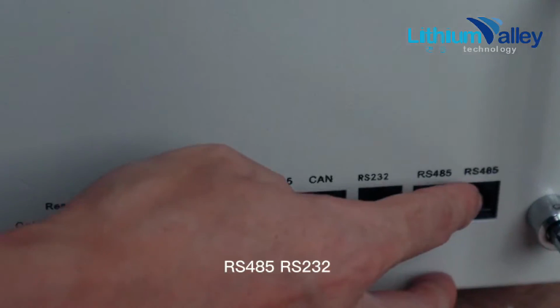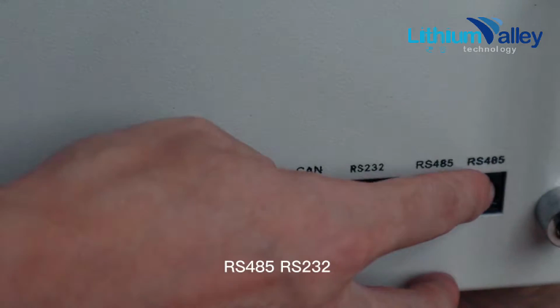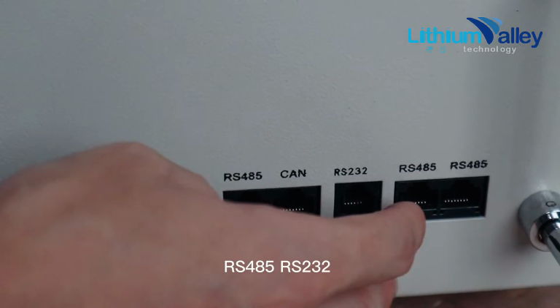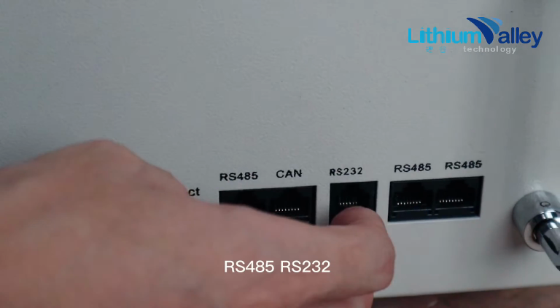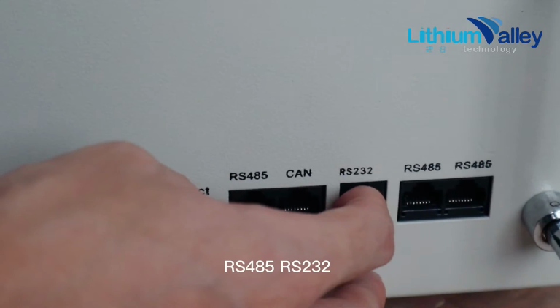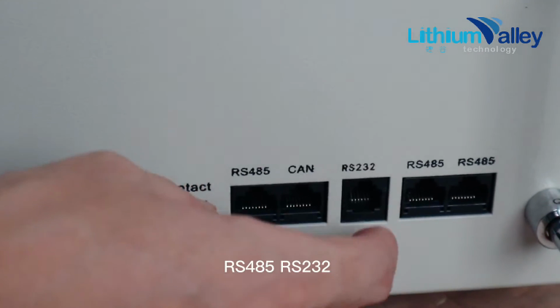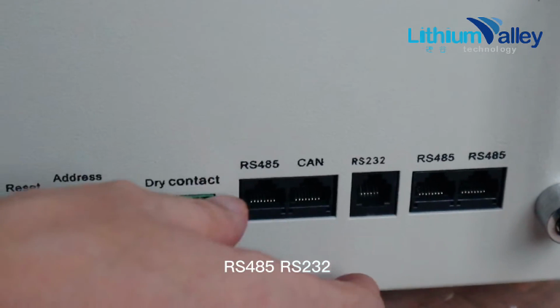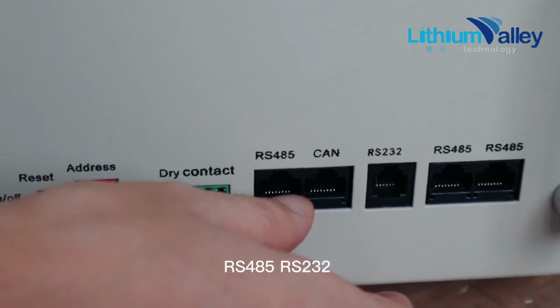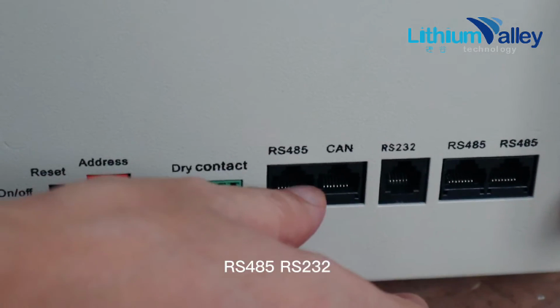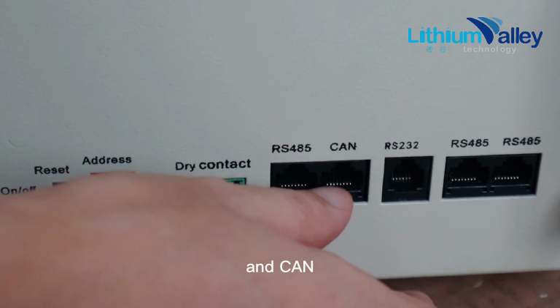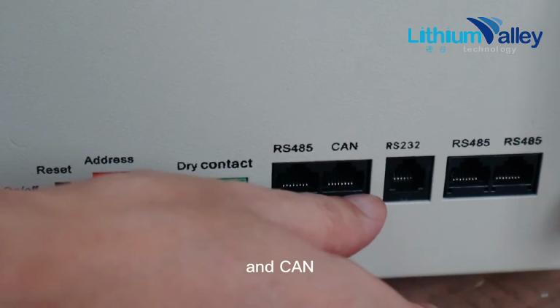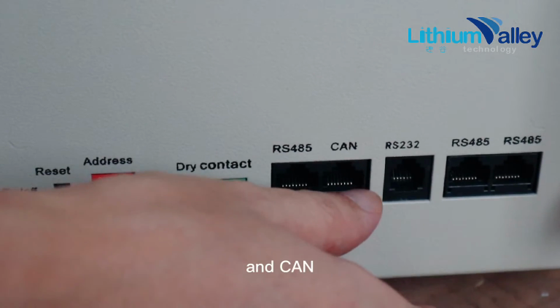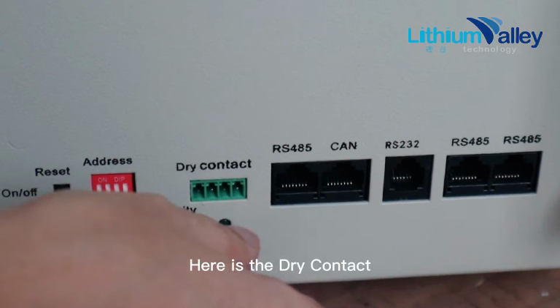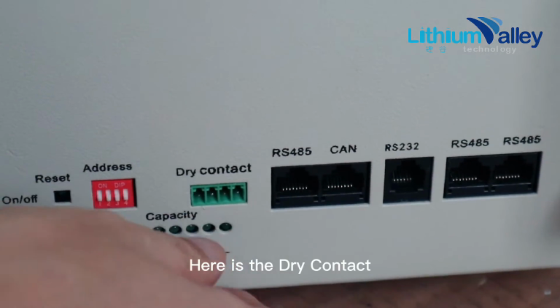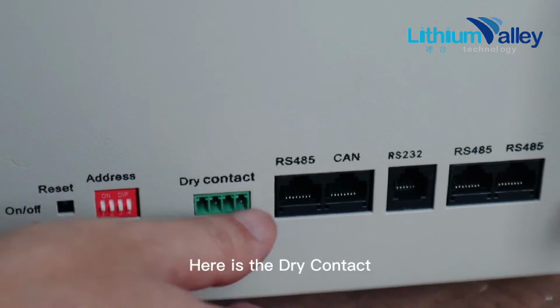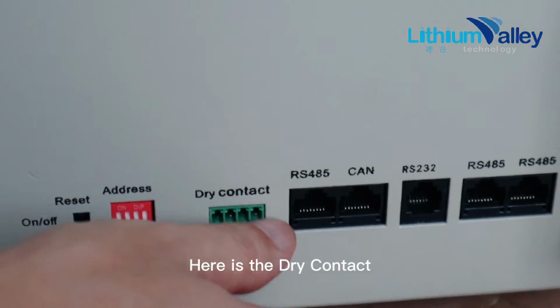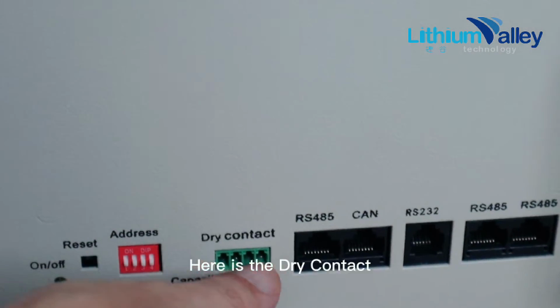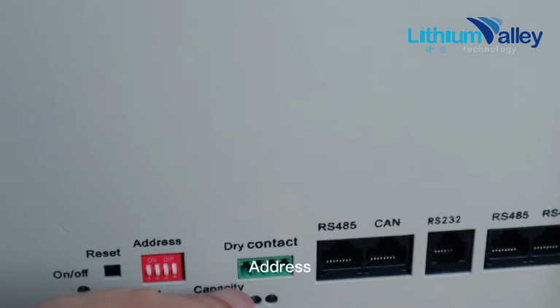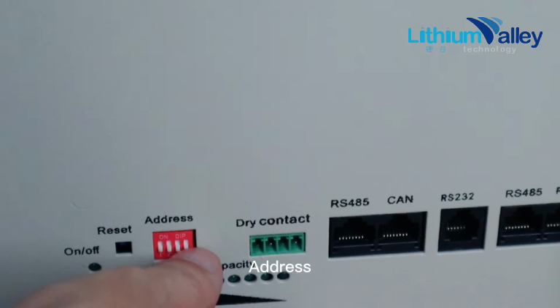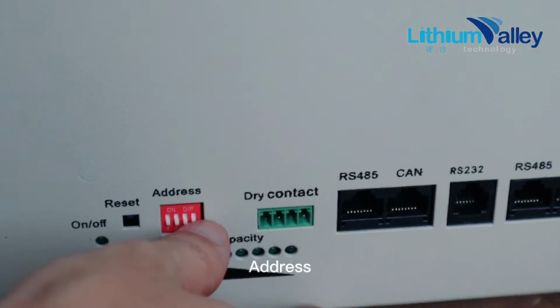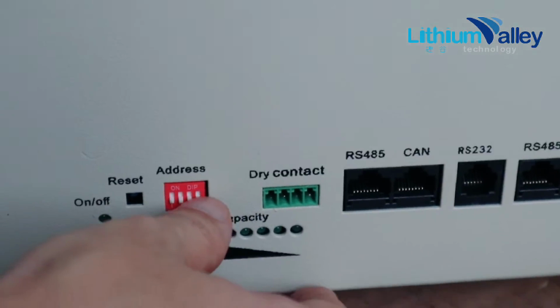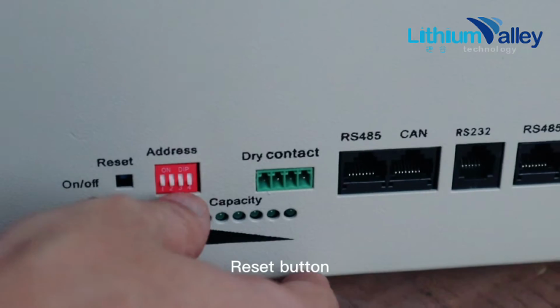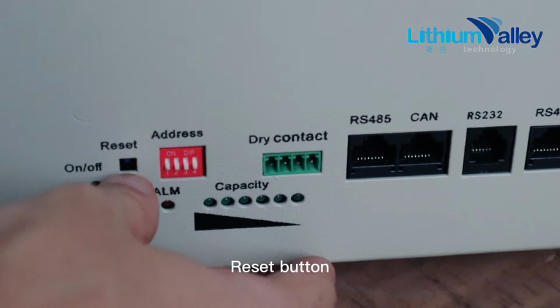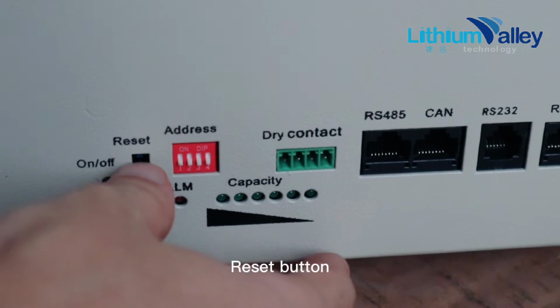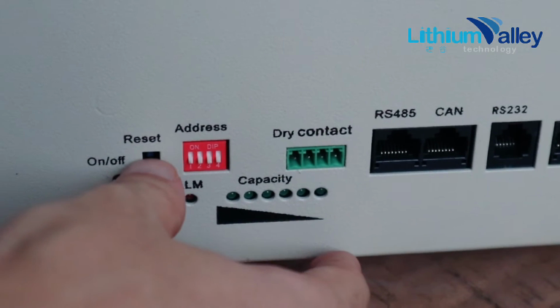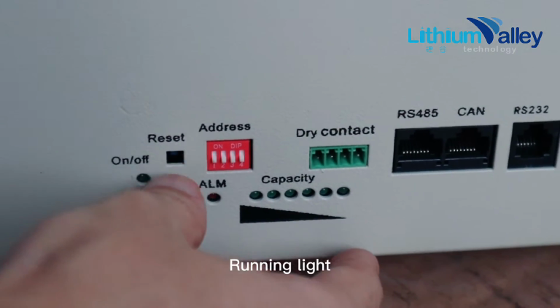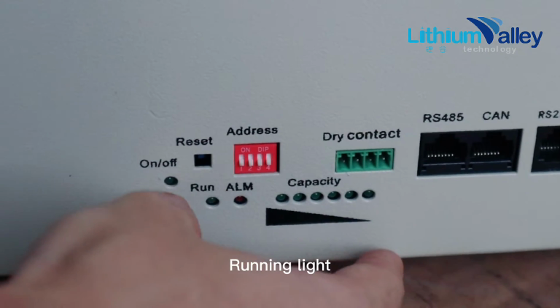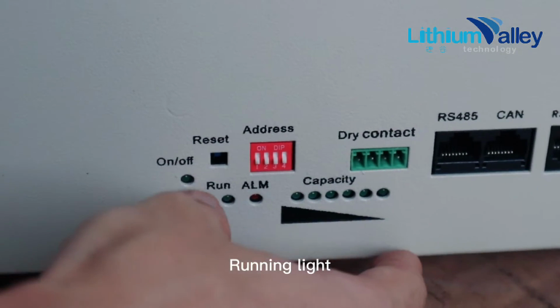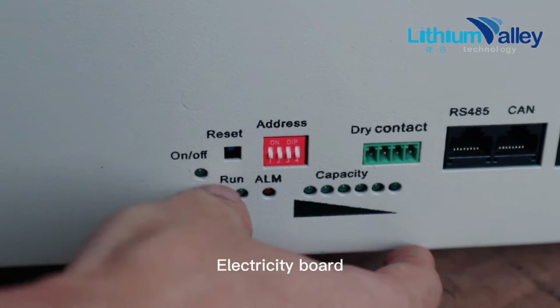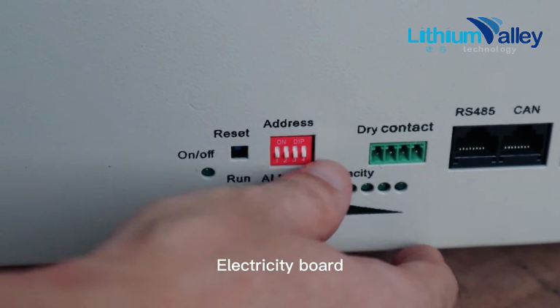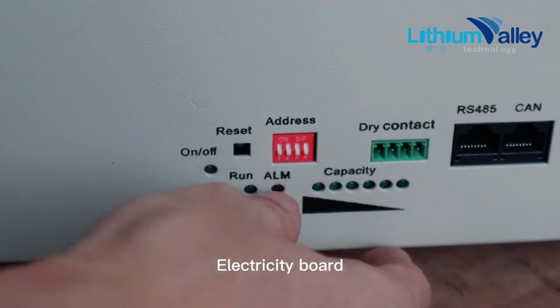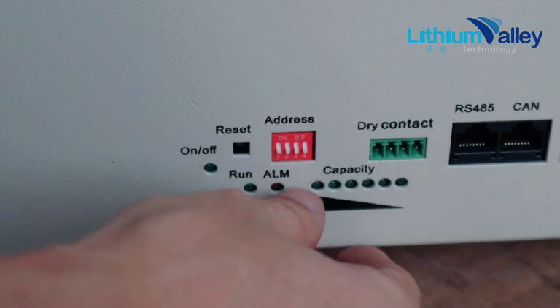There are ports for communication: RS485, RS232, and CAN. Here is the dry contact, address, reset button, running light, and electricity board.